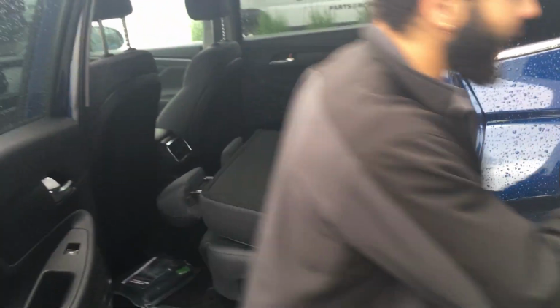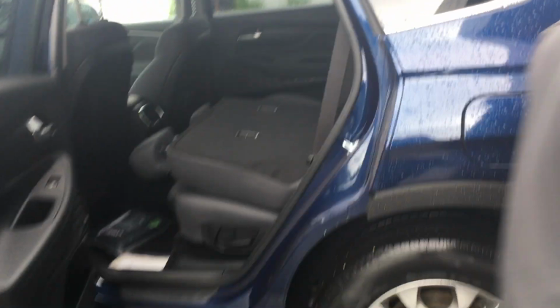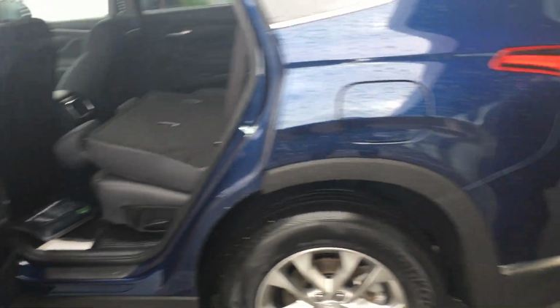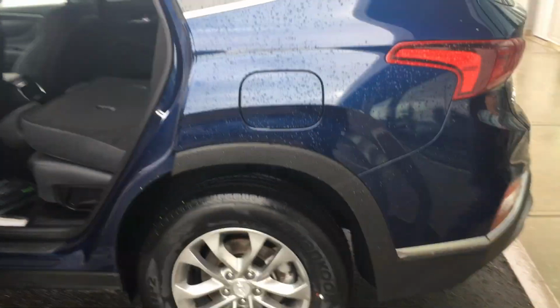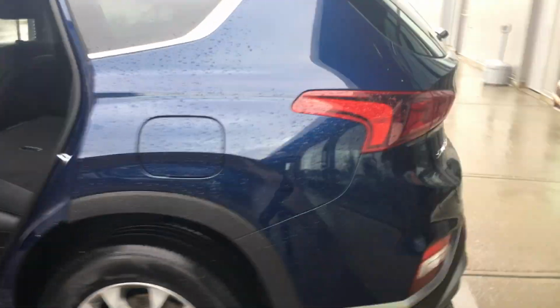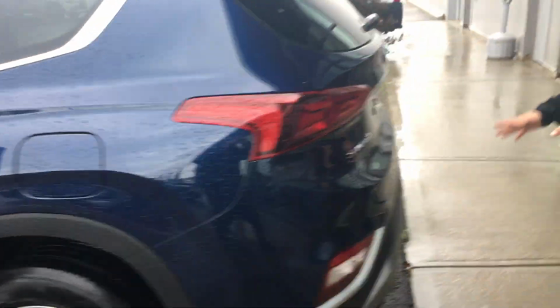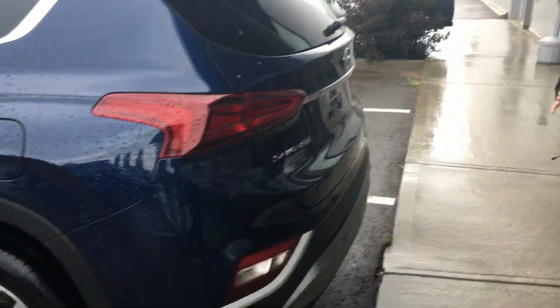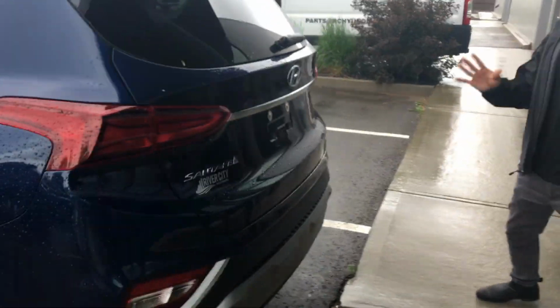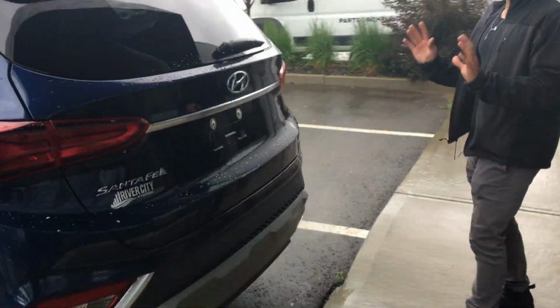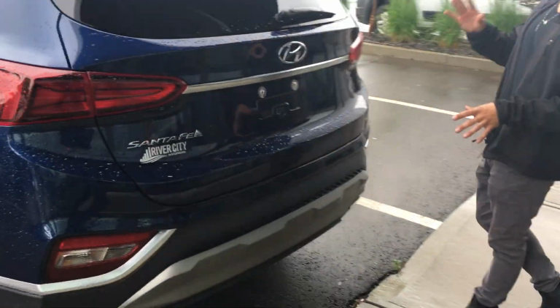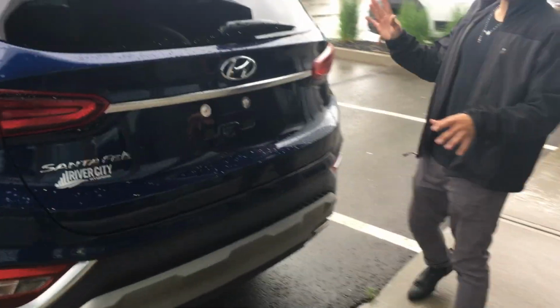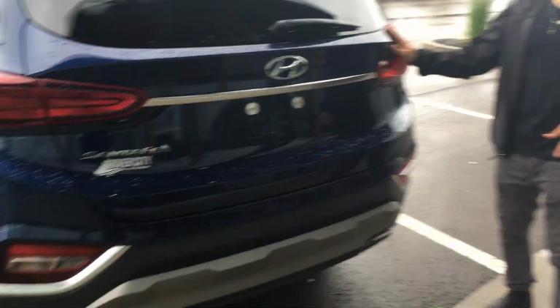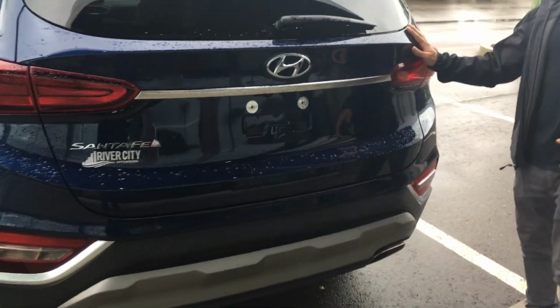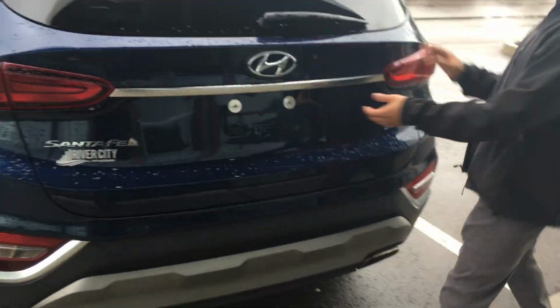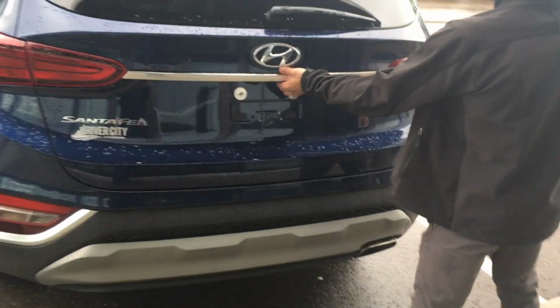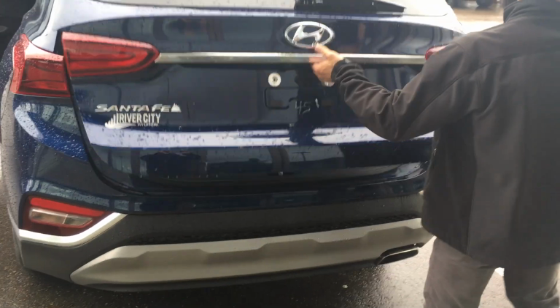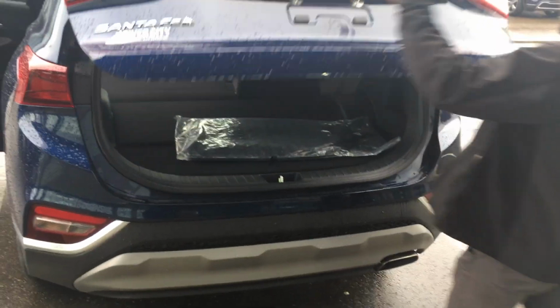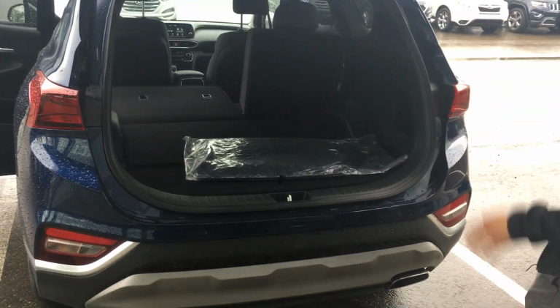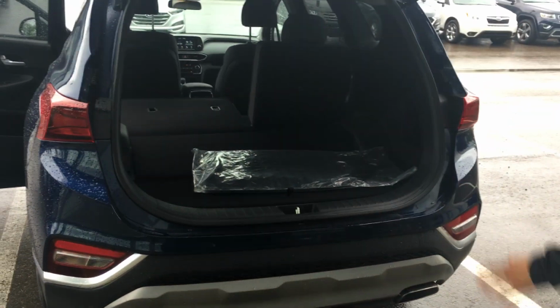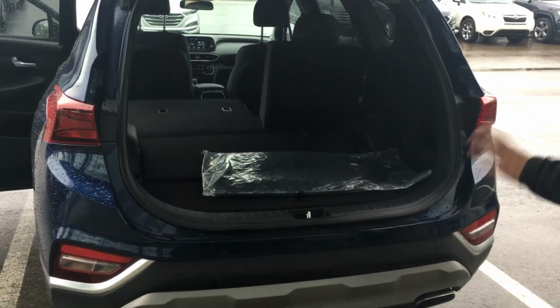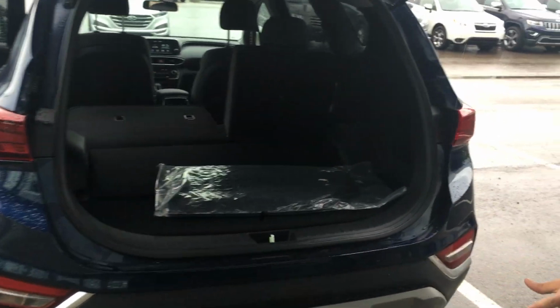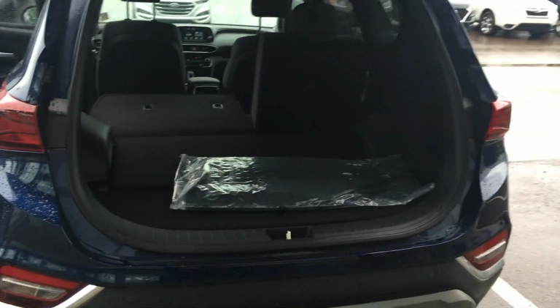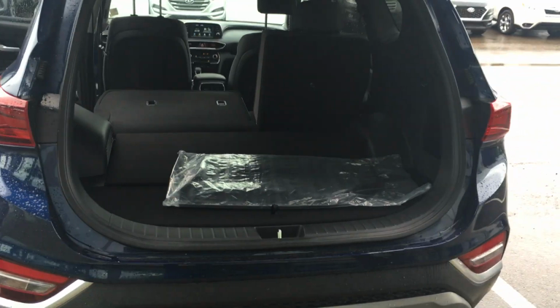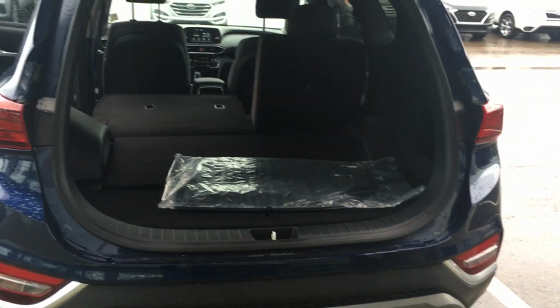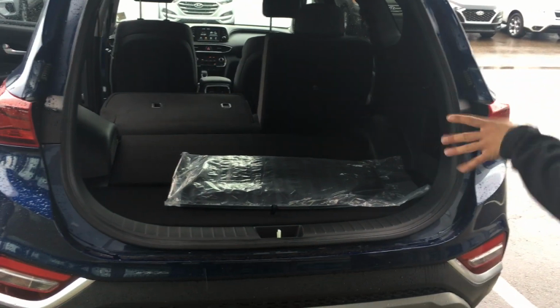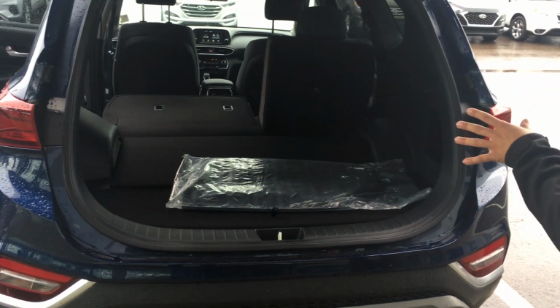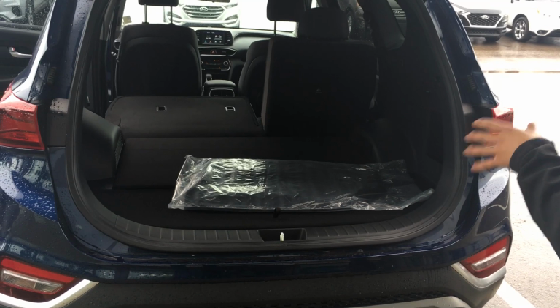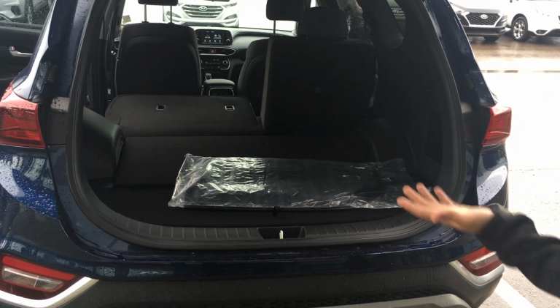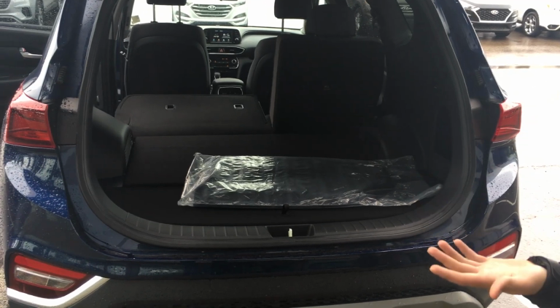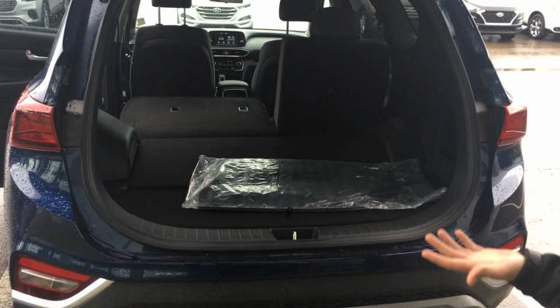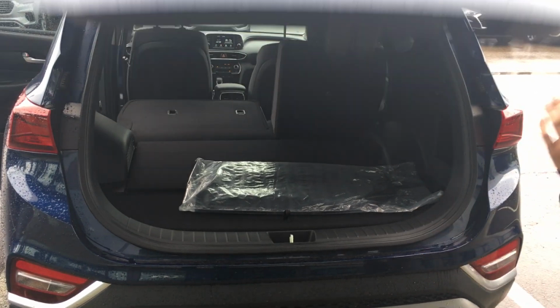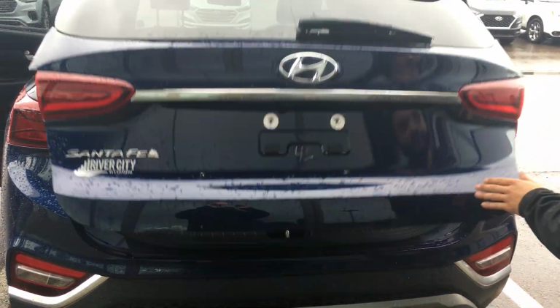The back of the vehicle is very bold, very strong, and definitely attractive and appealing. The great thing about the Santa Fe is, as we were mentioning, there's so much space — anything you need to store back here is definitely going to be easily accessible.